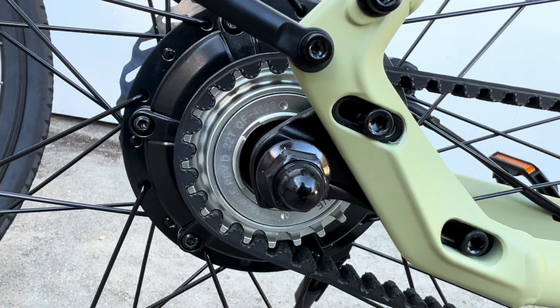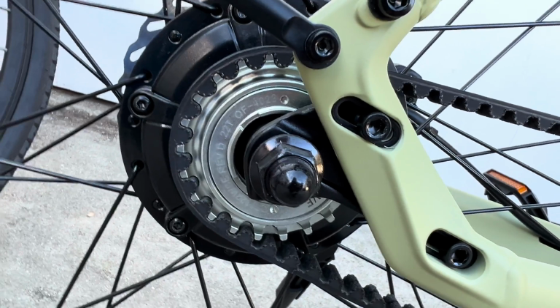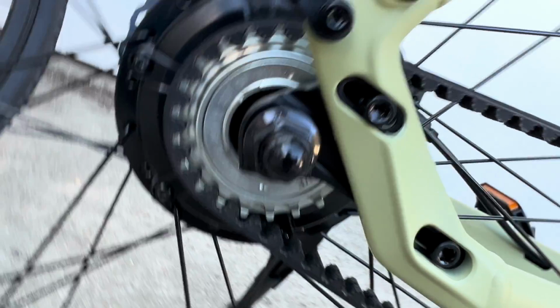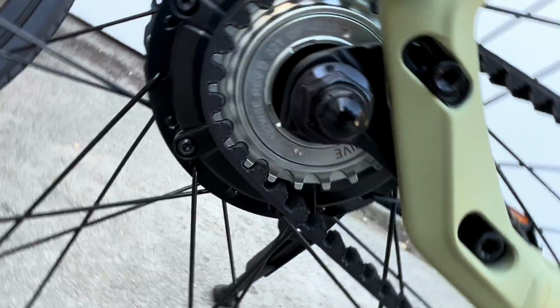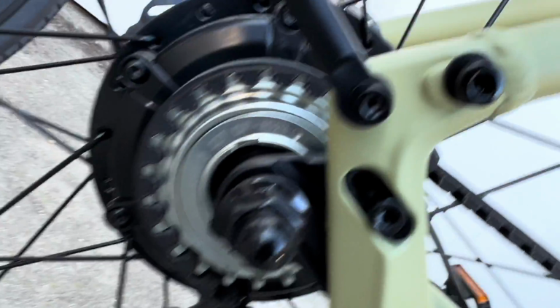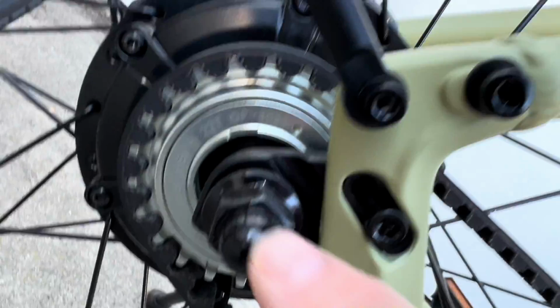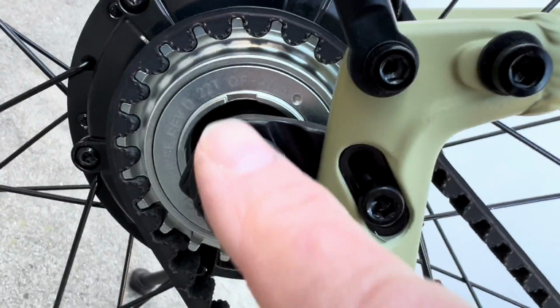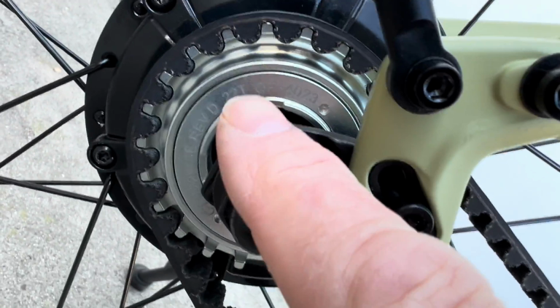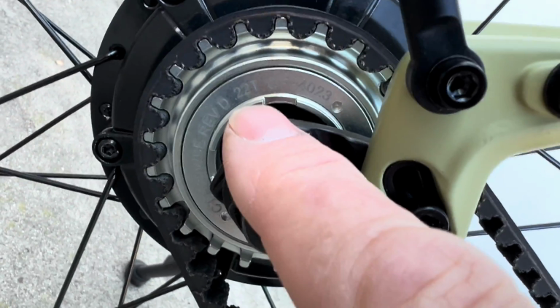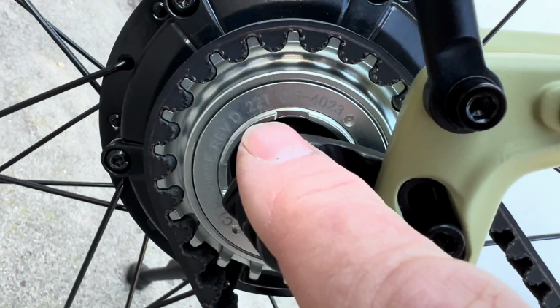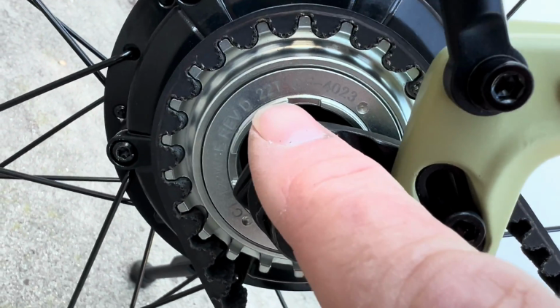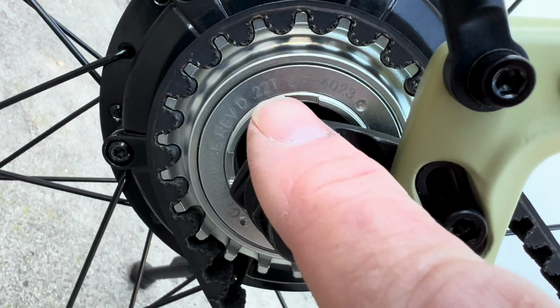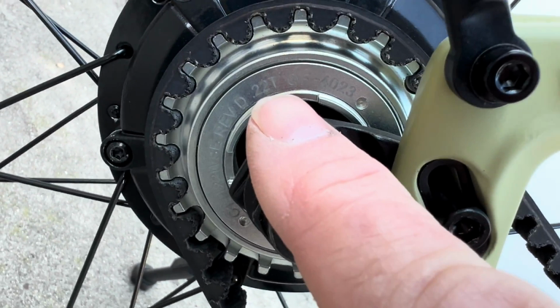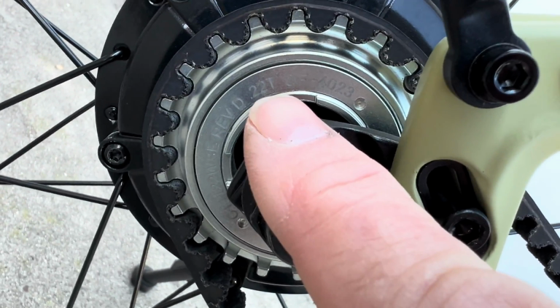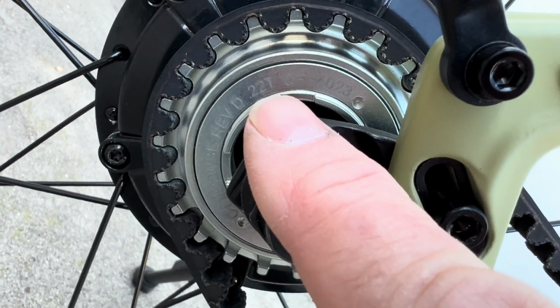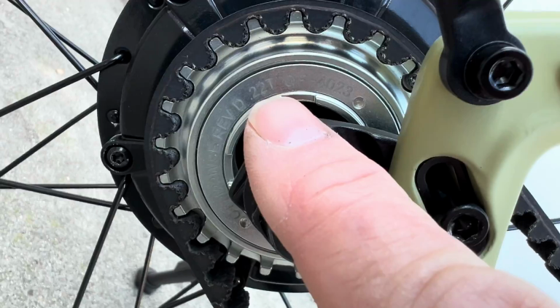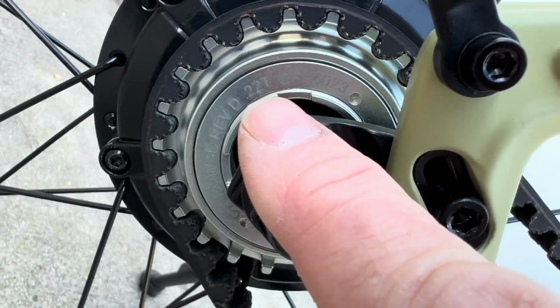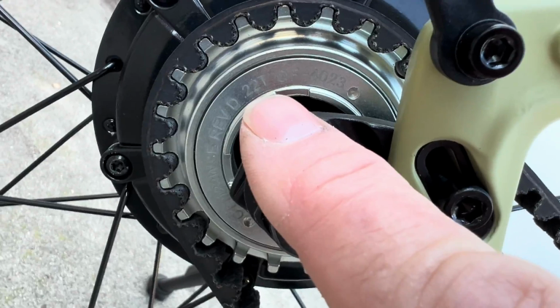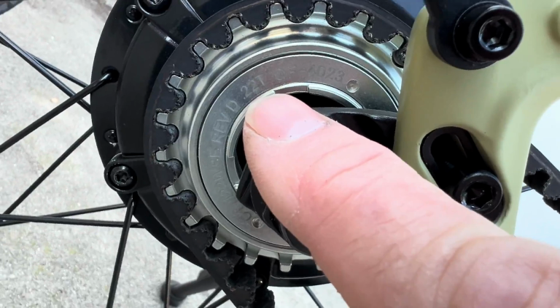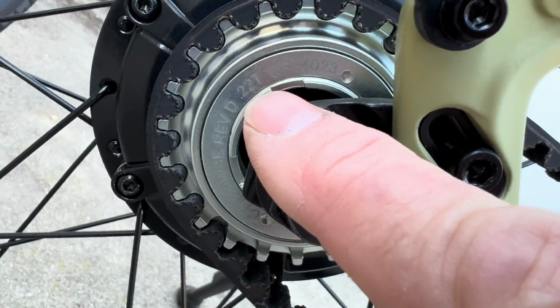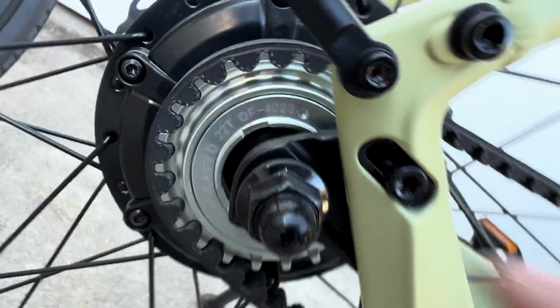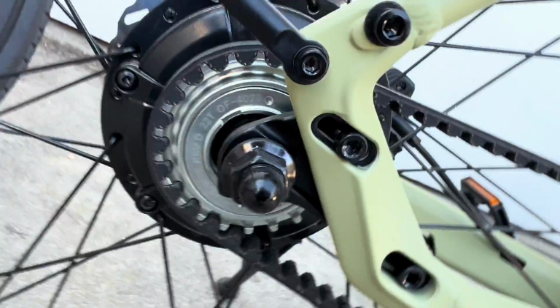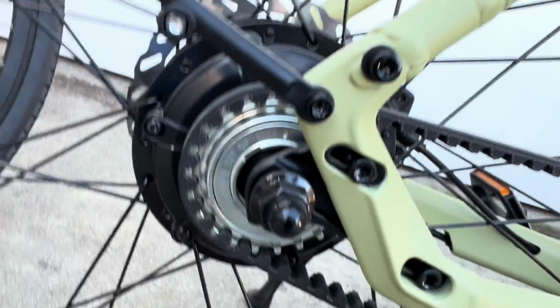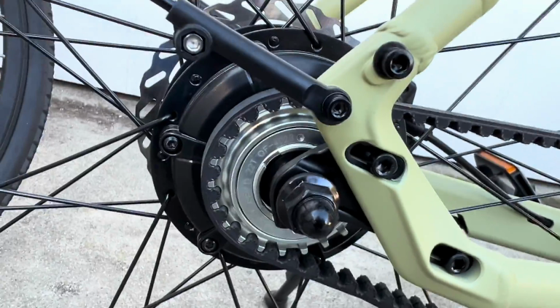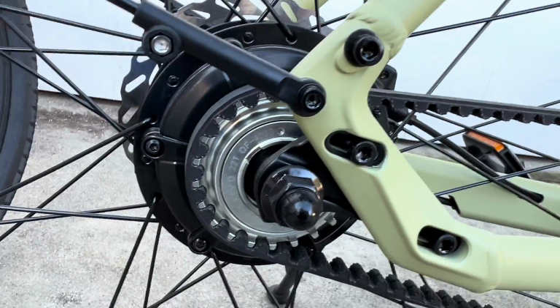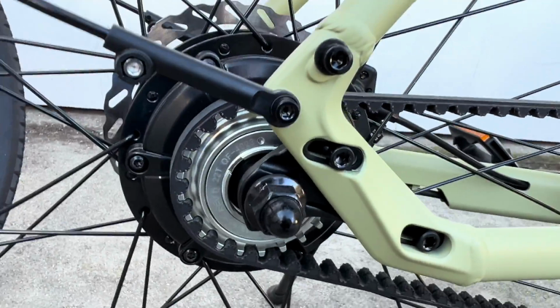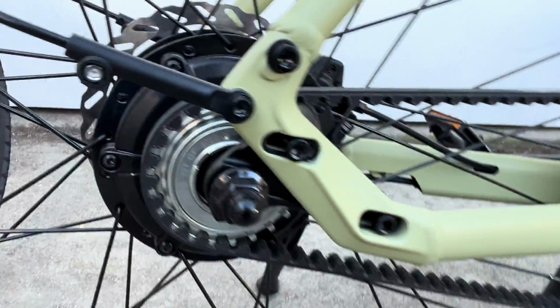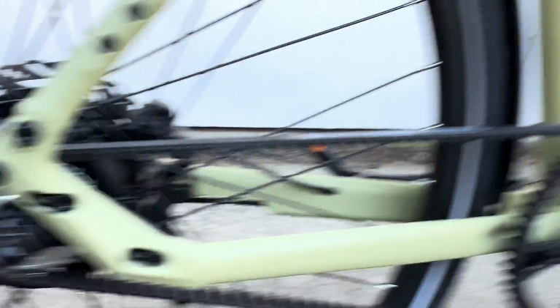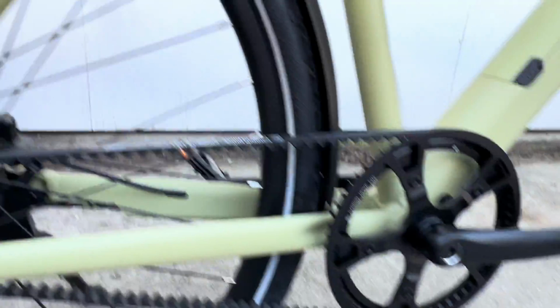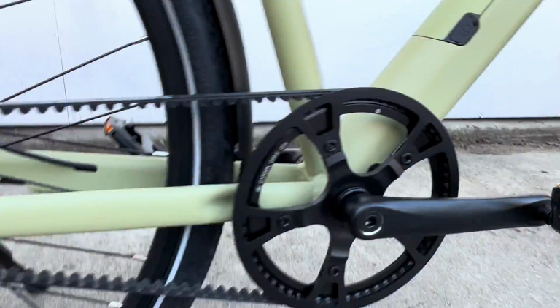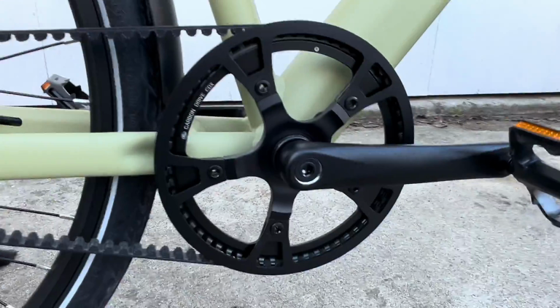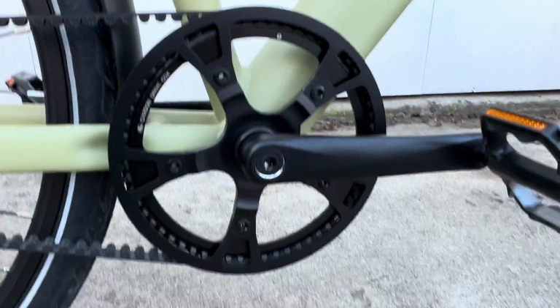On the rear sprocket it's easy. There's a number right here: 22T. So that stands for 22 teeth. So you know you have 22 teeth on the rear.